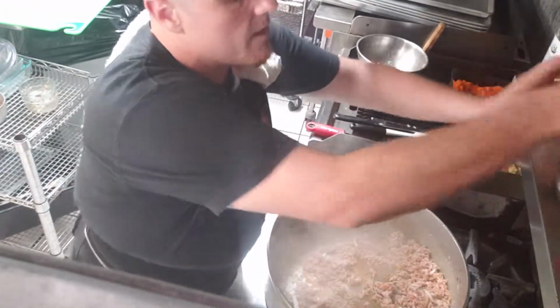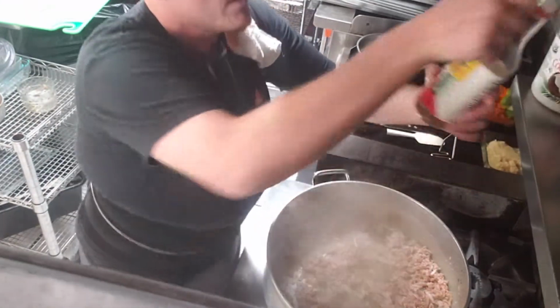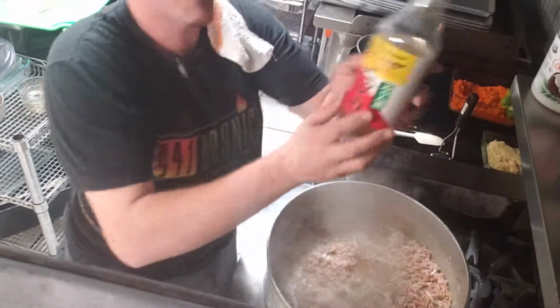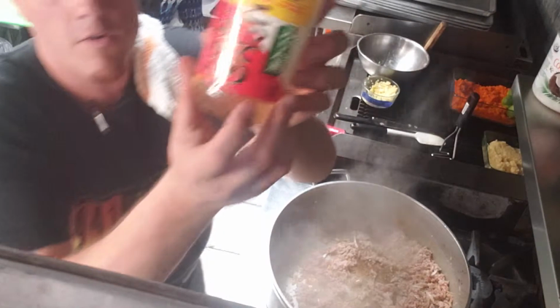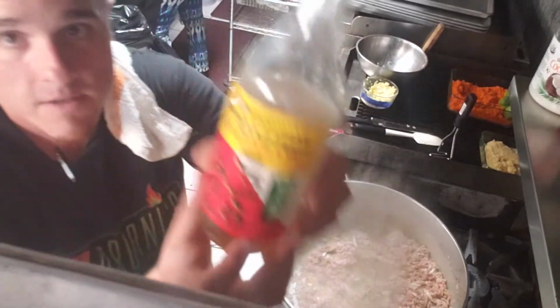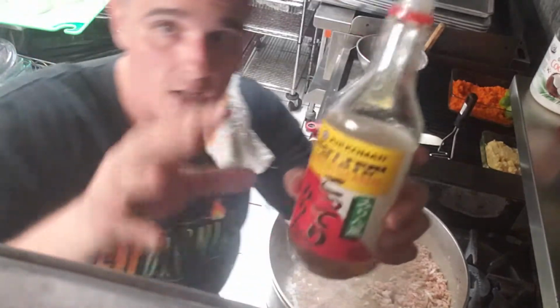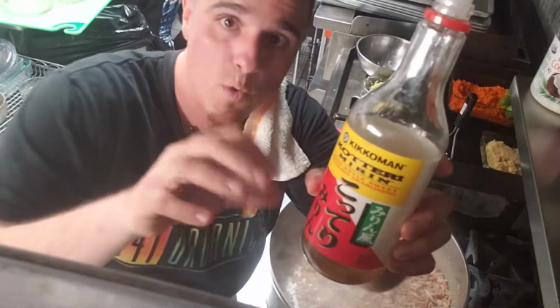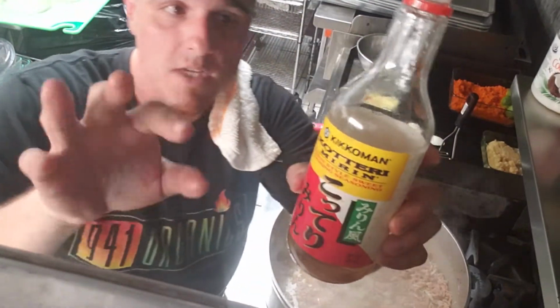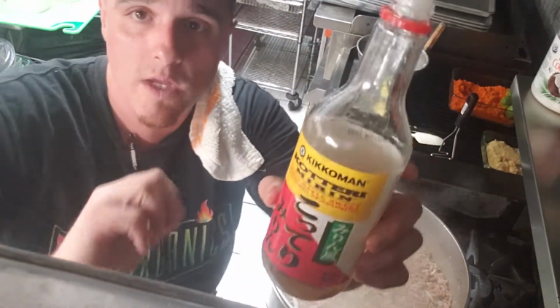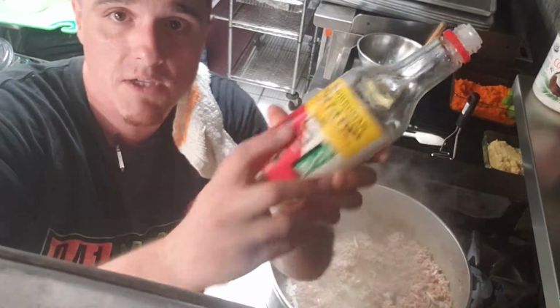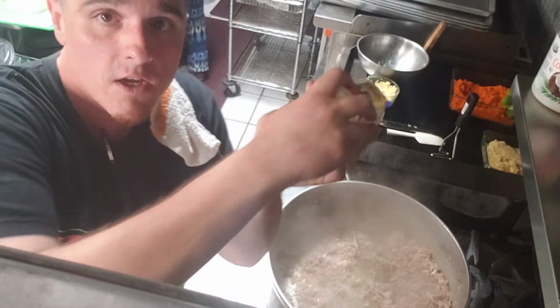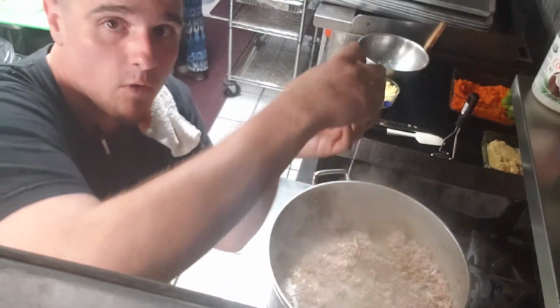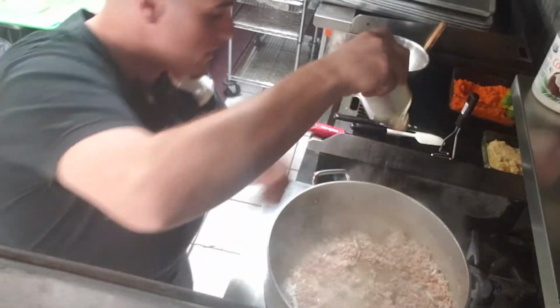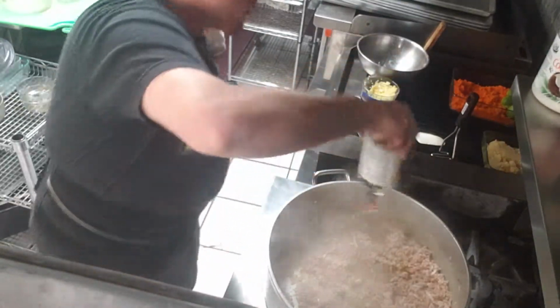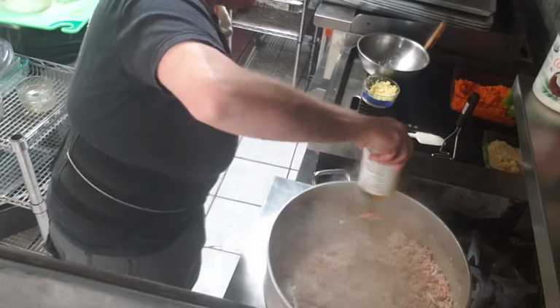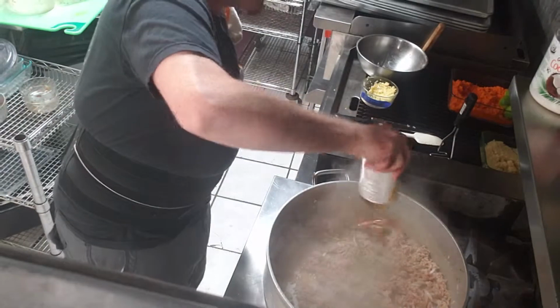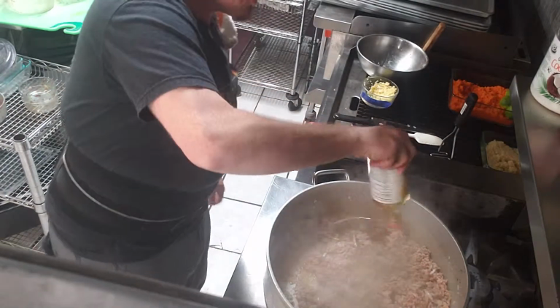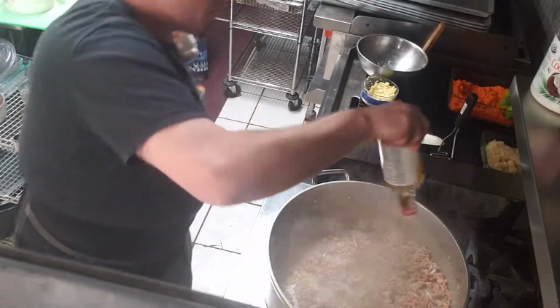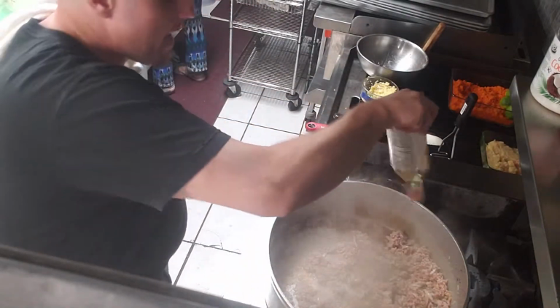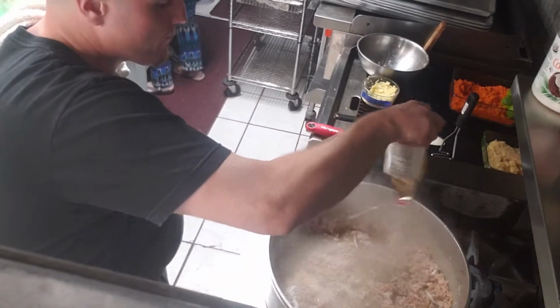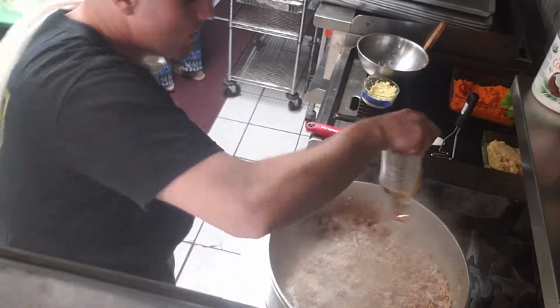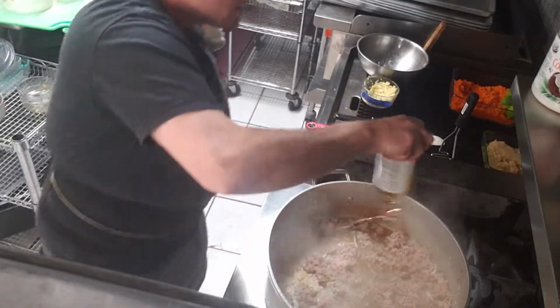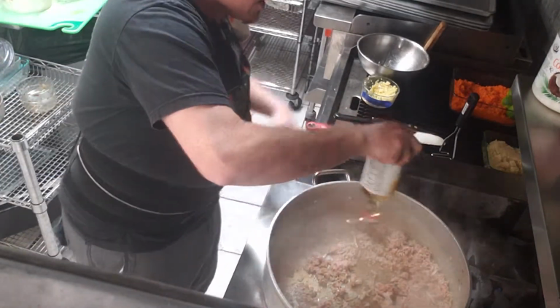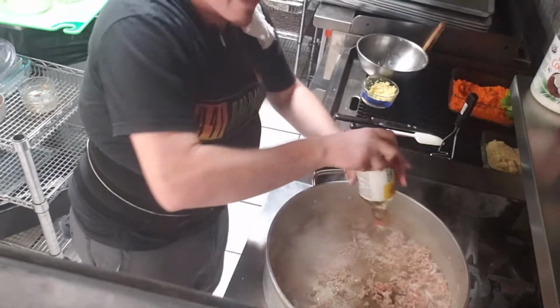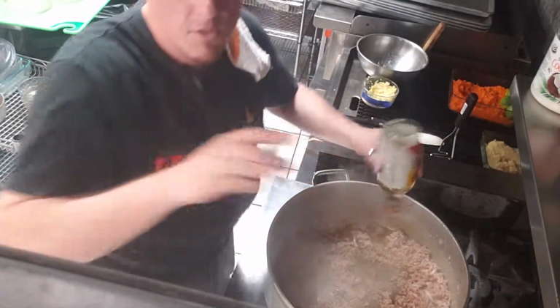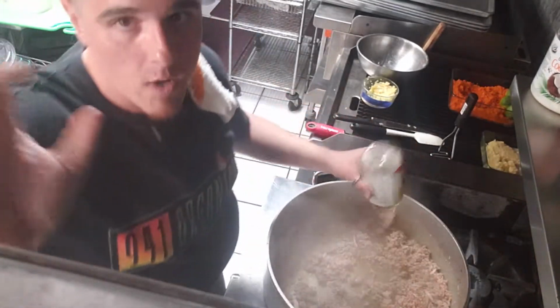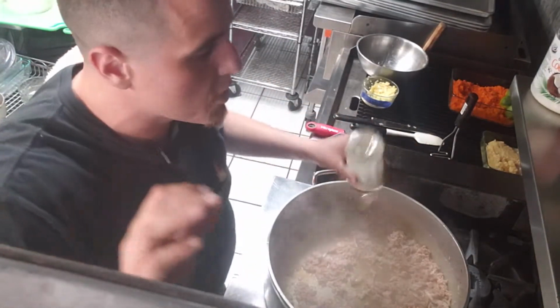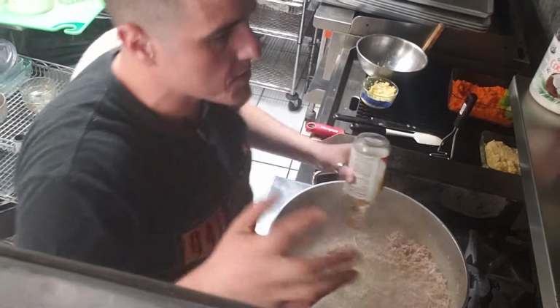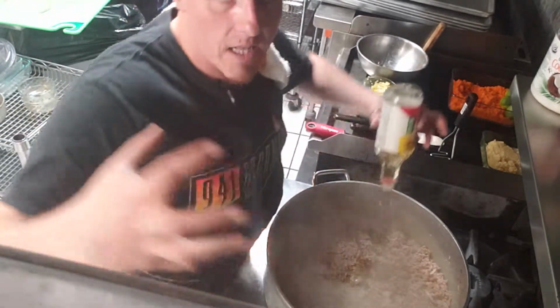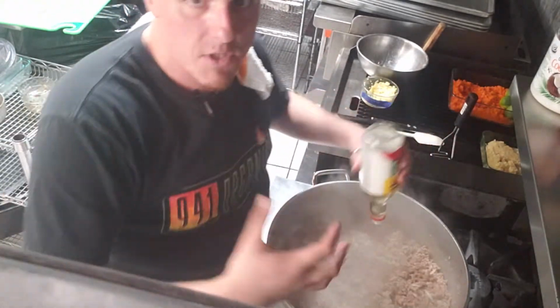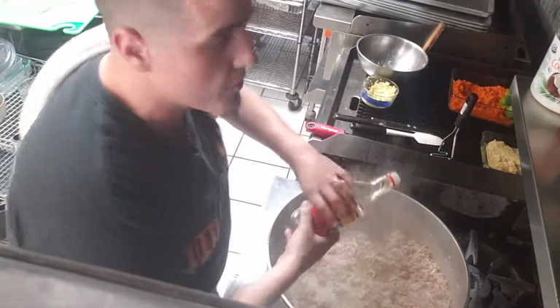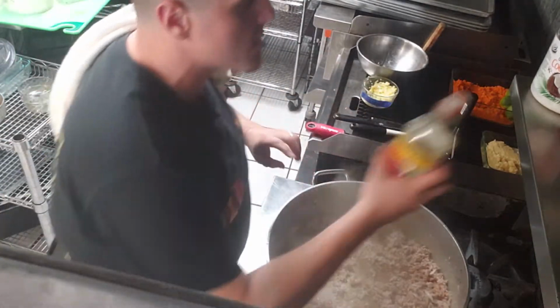I've got some mirin — that's got a little sweet, it's like a sweet rice cooking wine. We're gonna season our stuff up with that. I like to do this while it's cooking because it kind of locks all the flavors together.